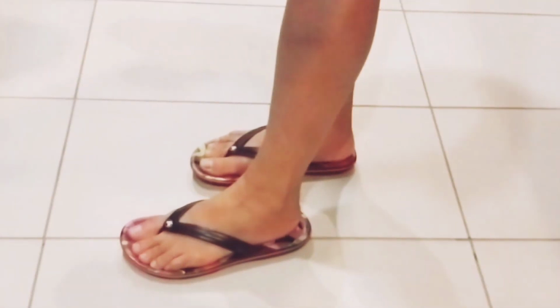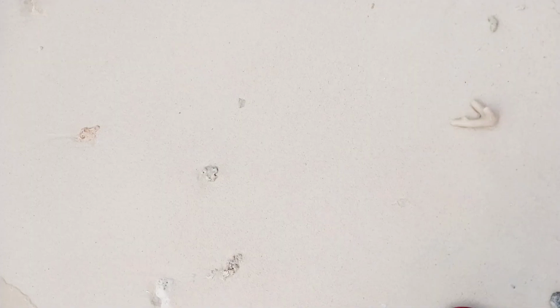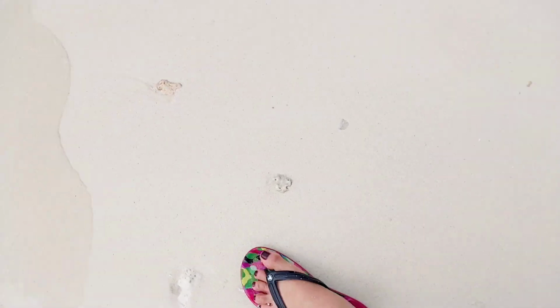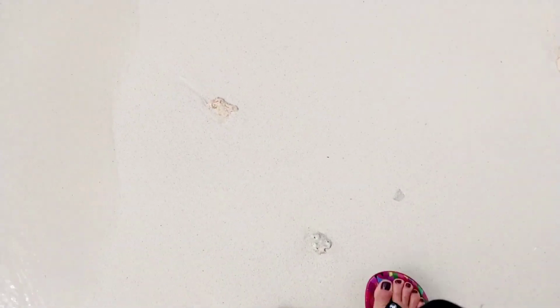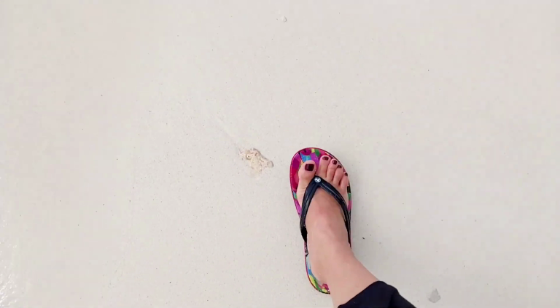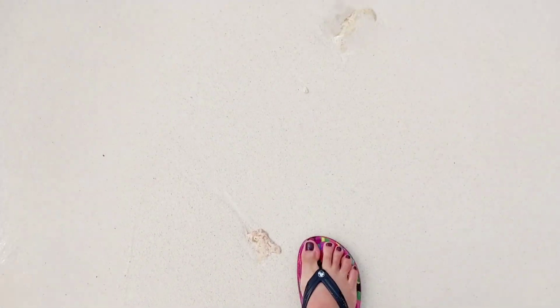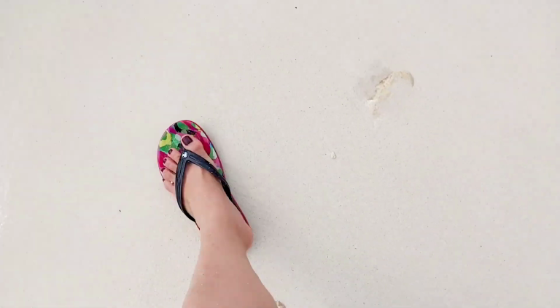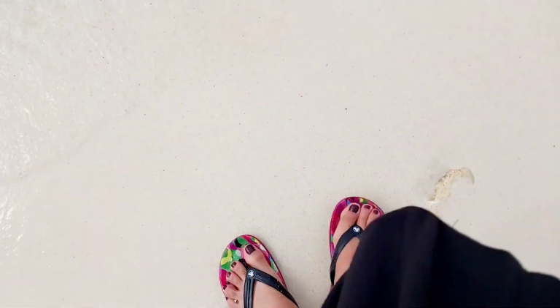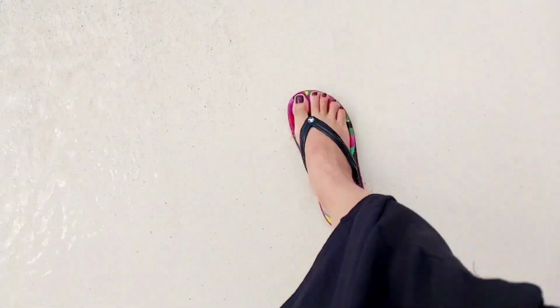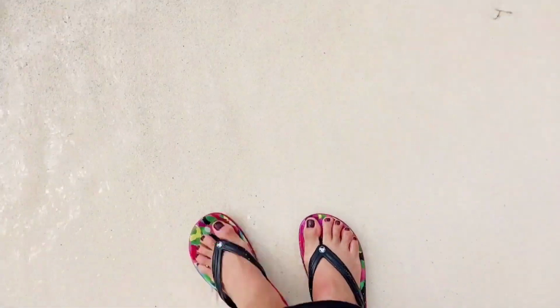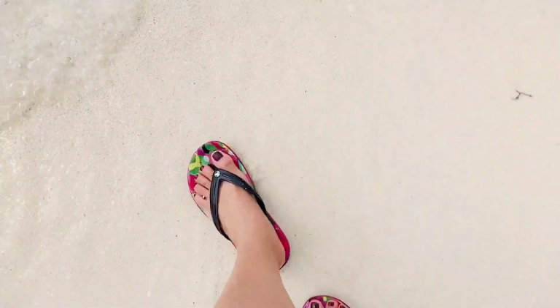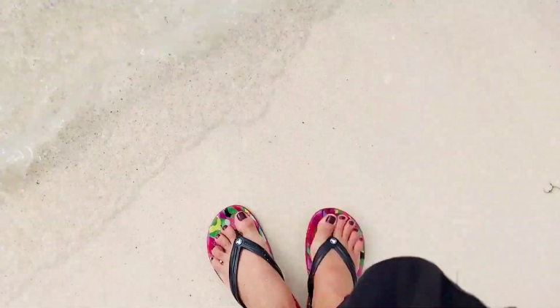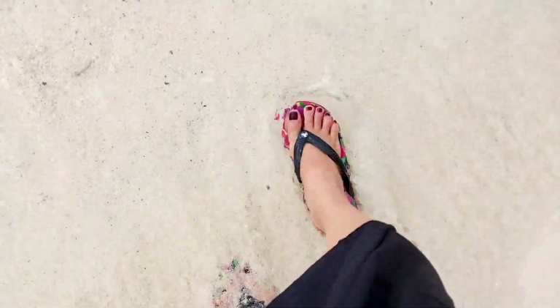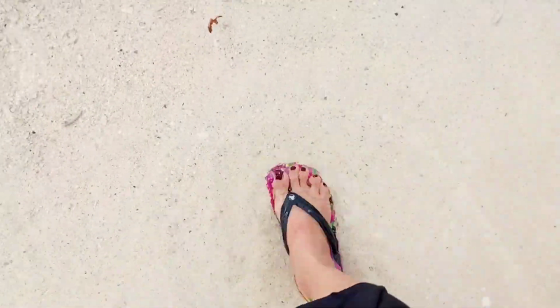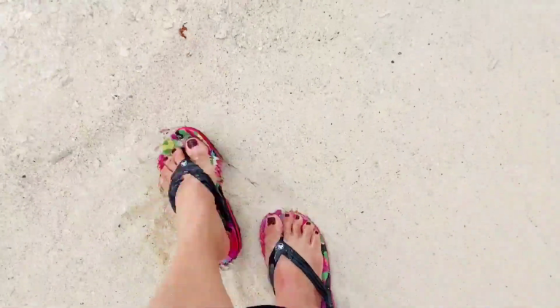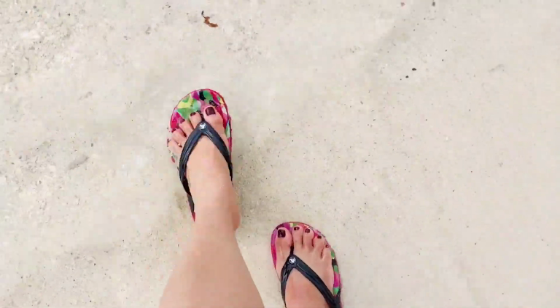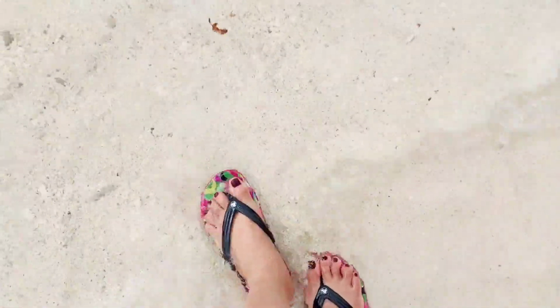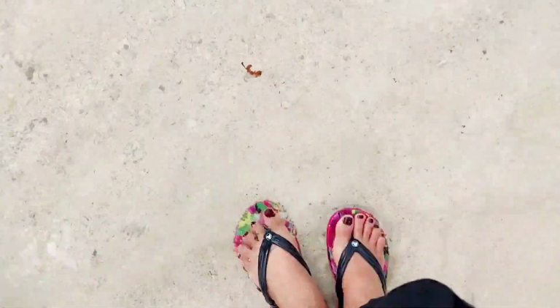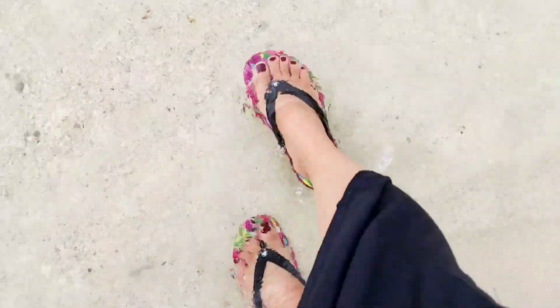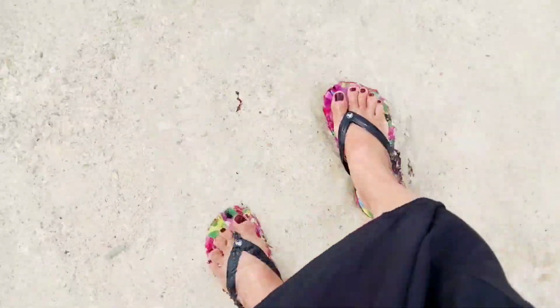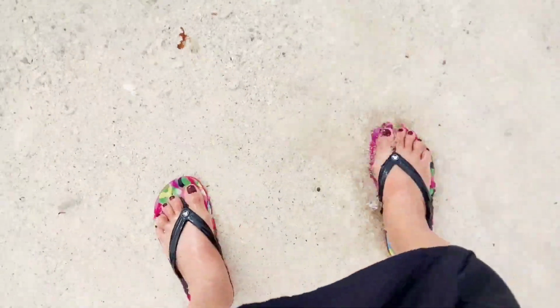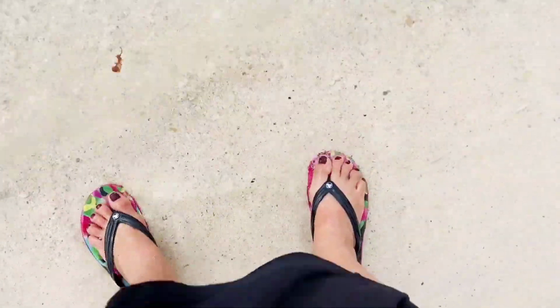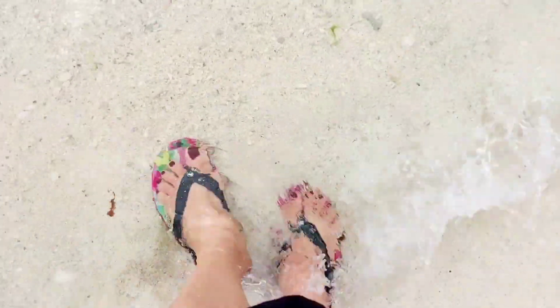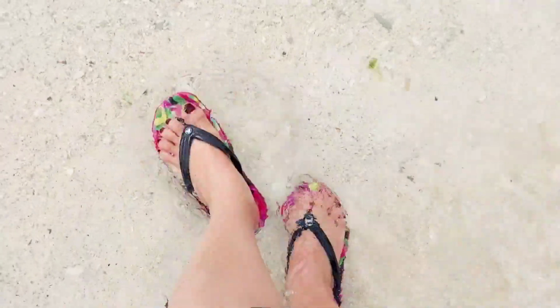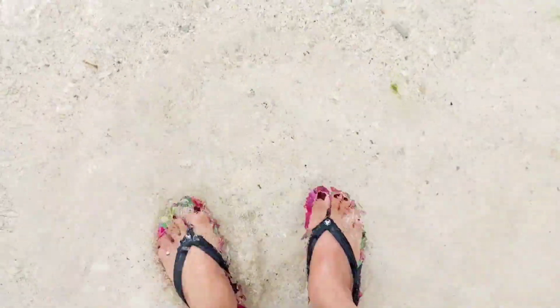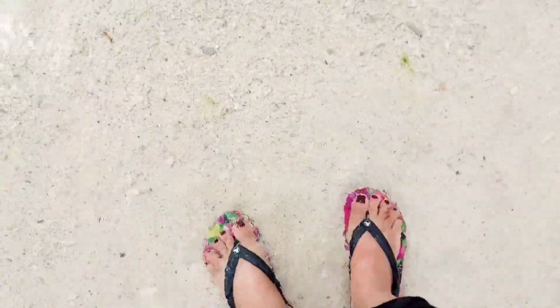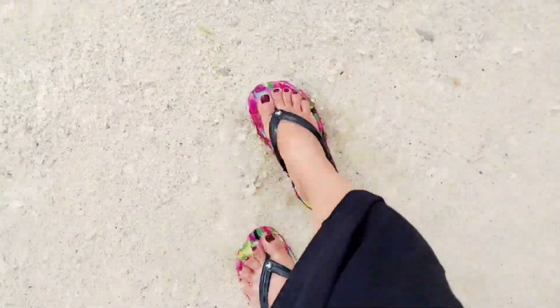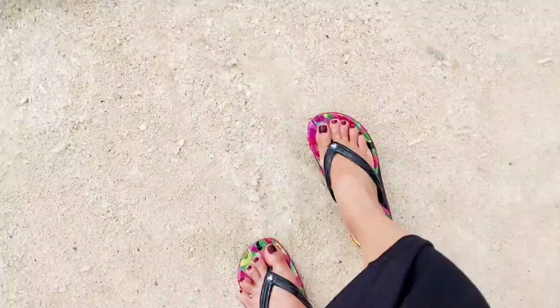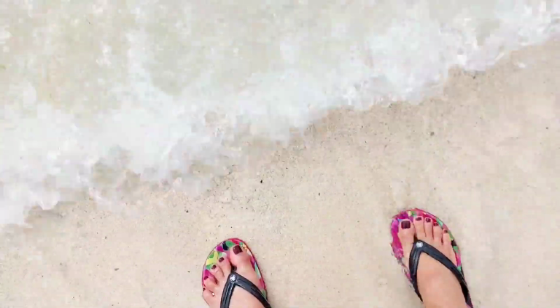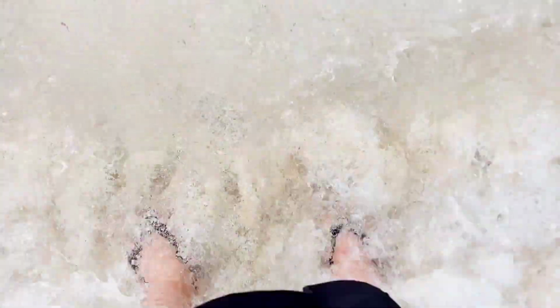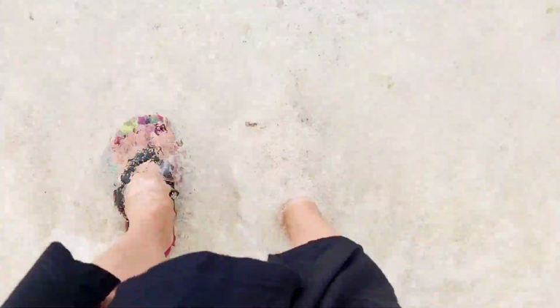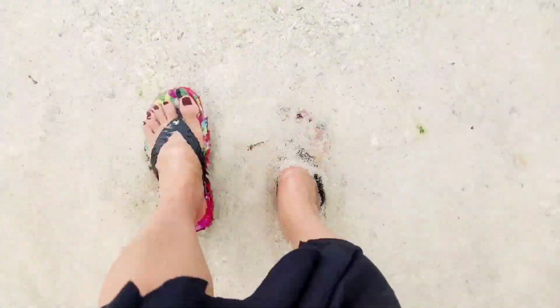I recommend these flip flops from Crocs — they're very nice to wear, comfortable, and versatile. Thank you for watching, bye!